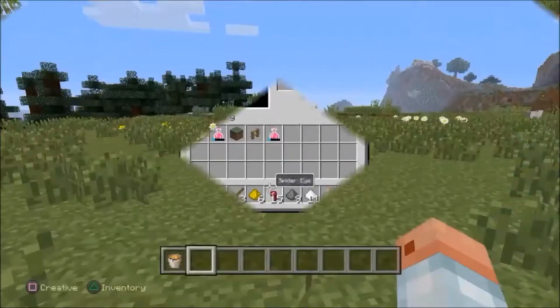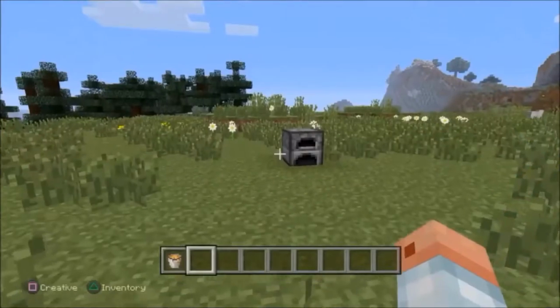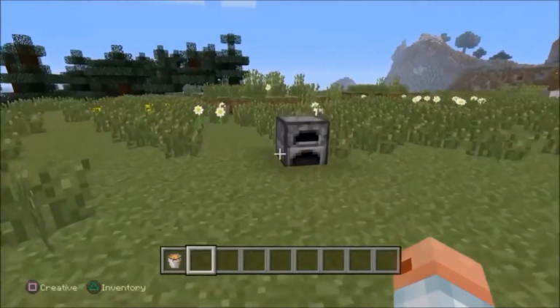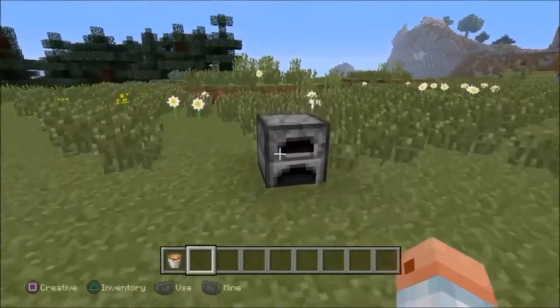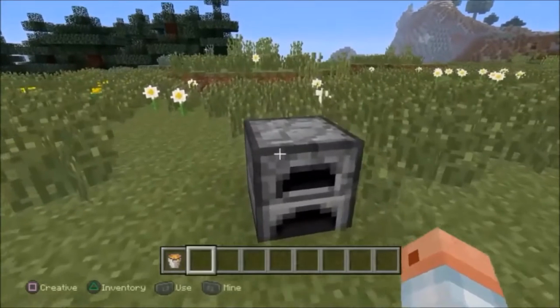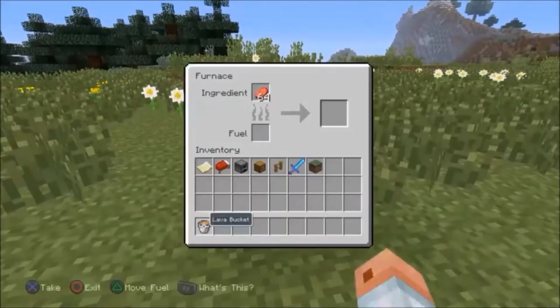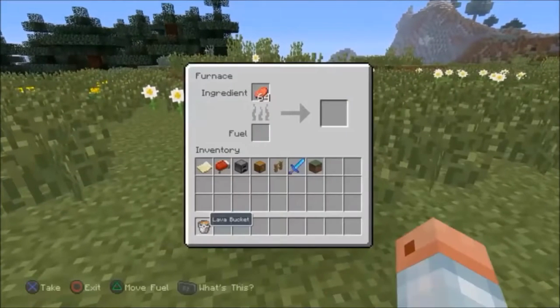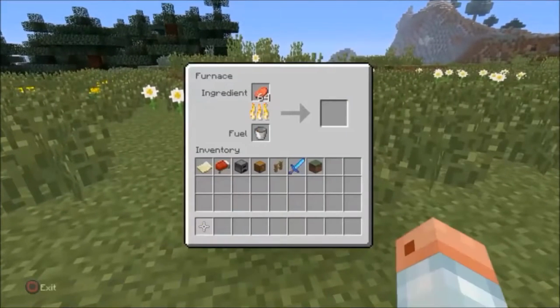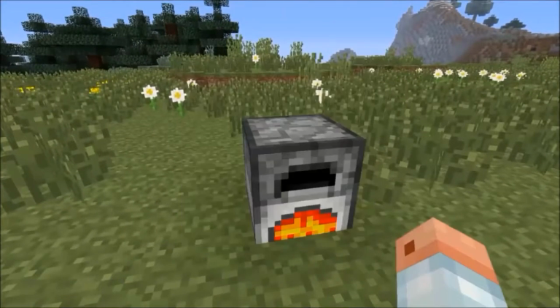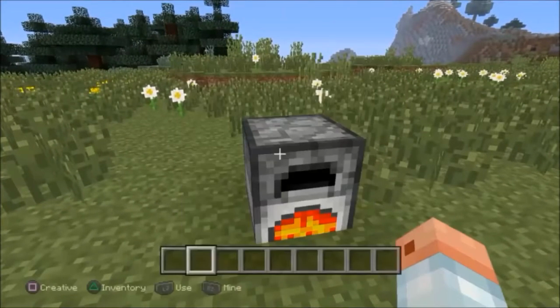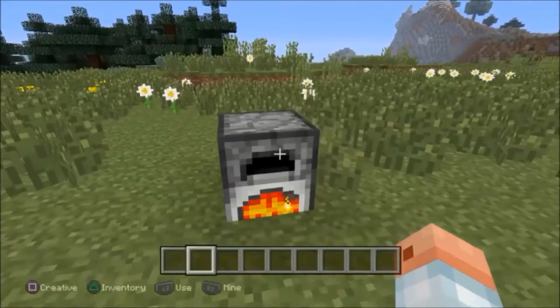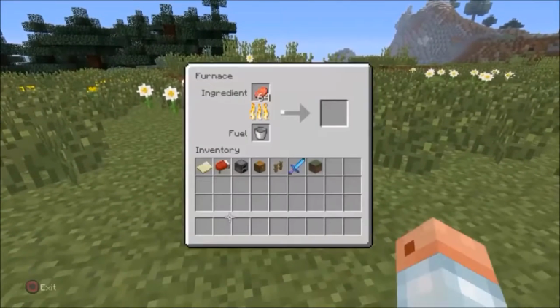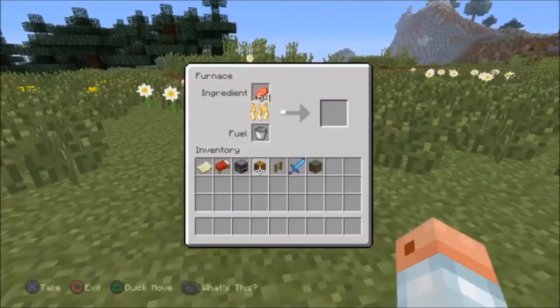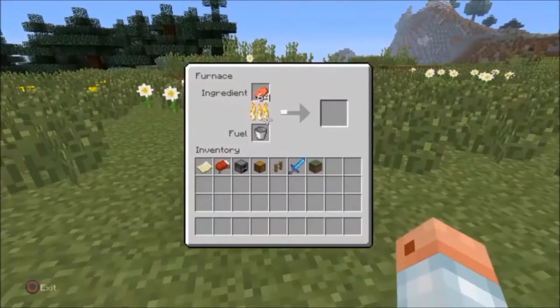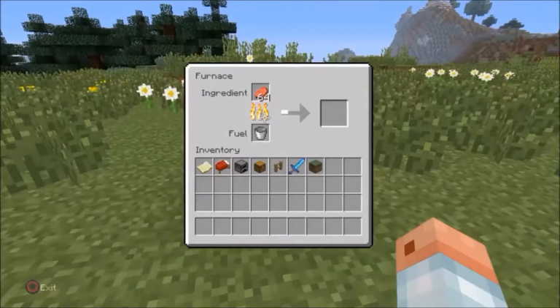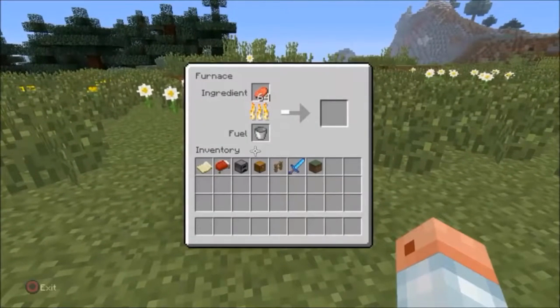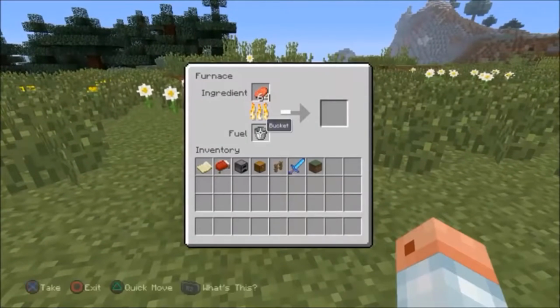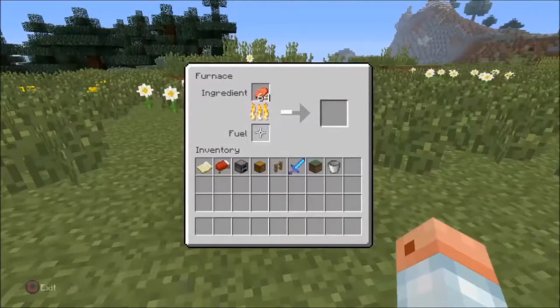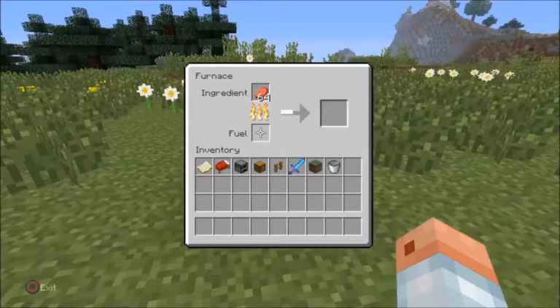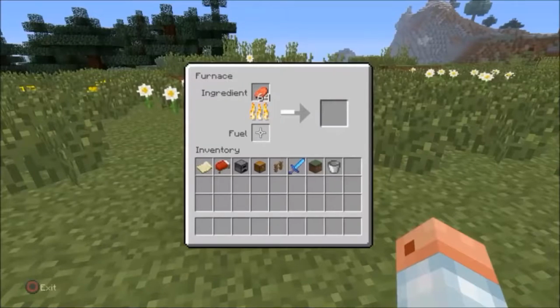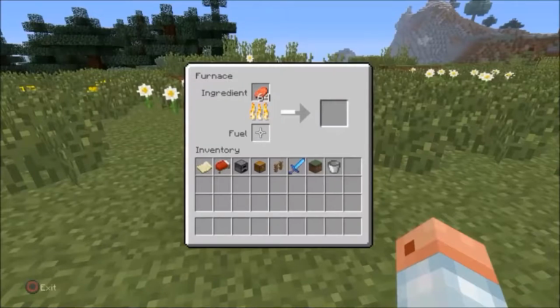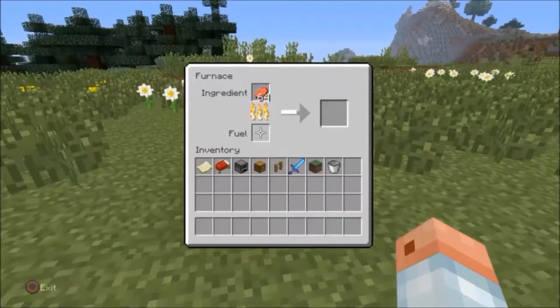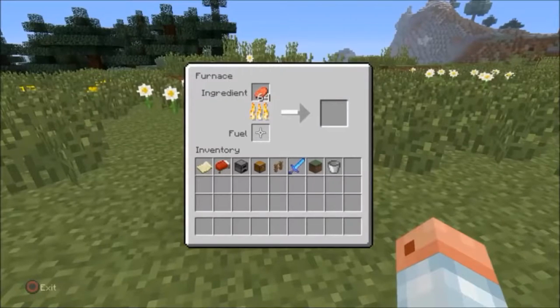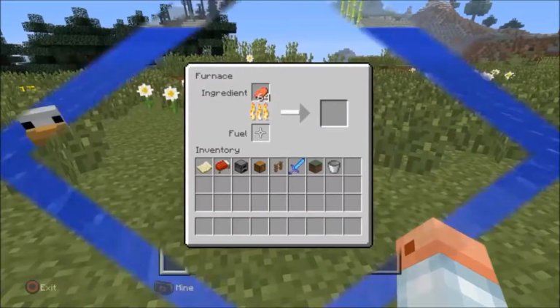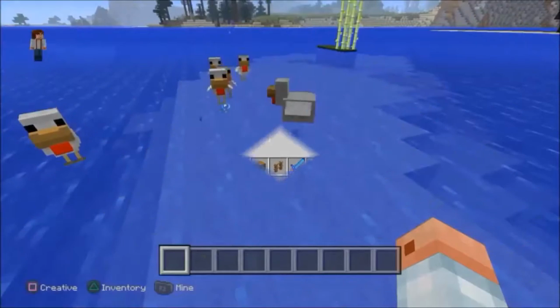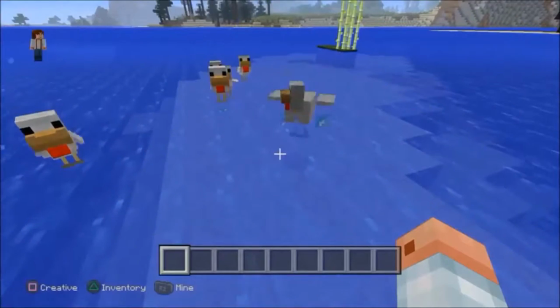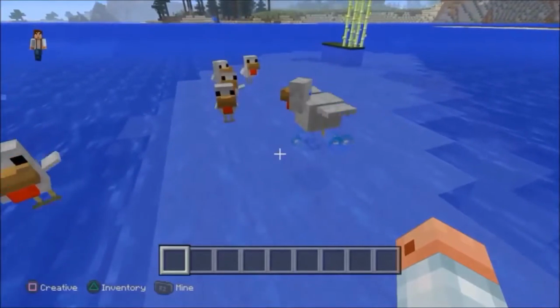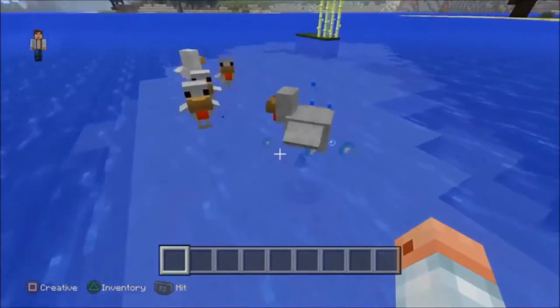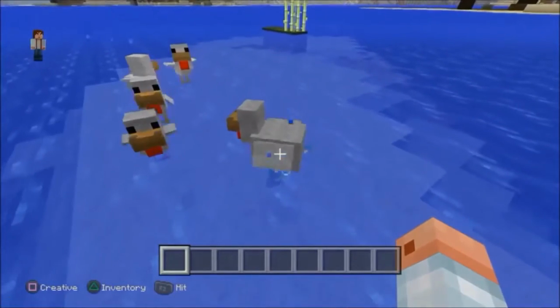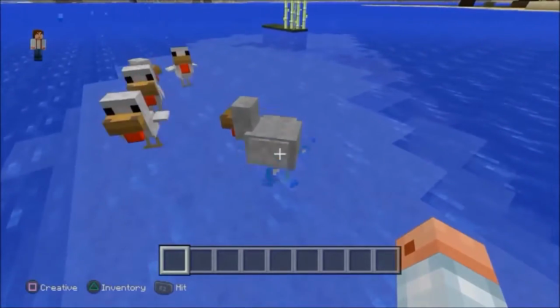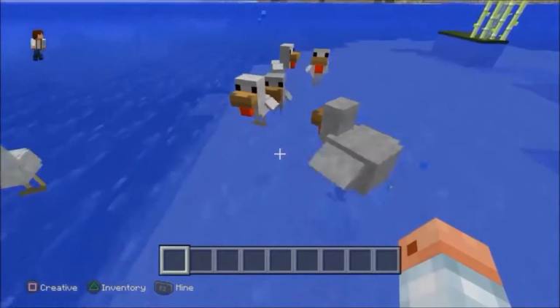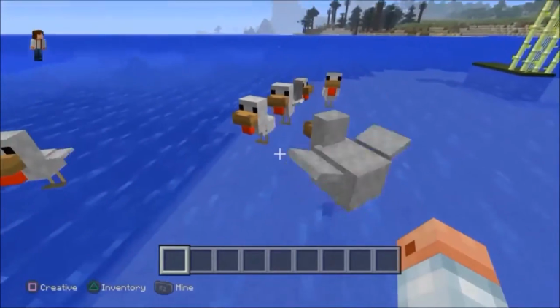A lava bucket can power a furnace for 1000 seconds. Baby chickens swim differently than other chickens.